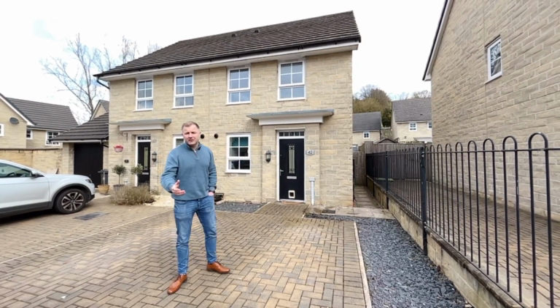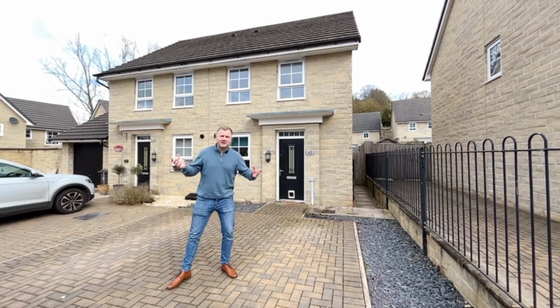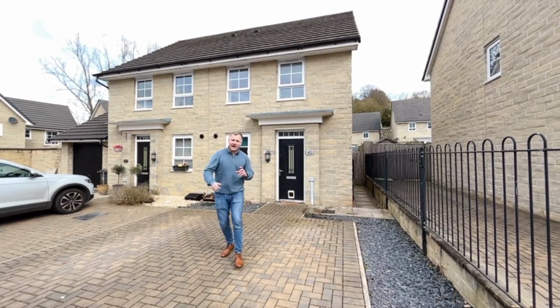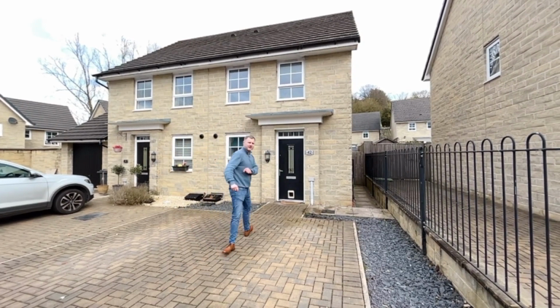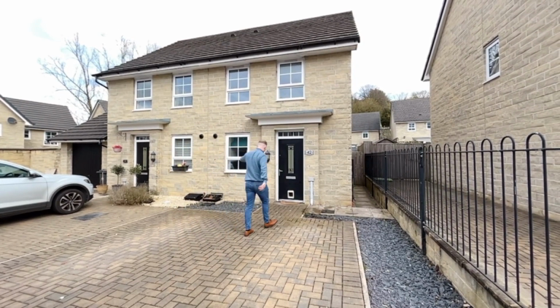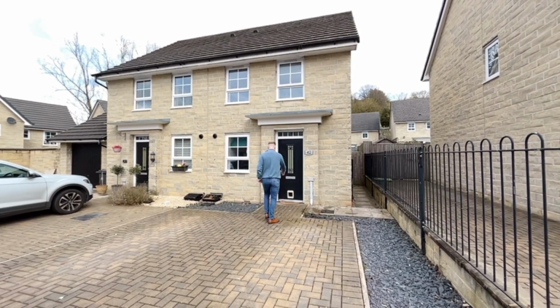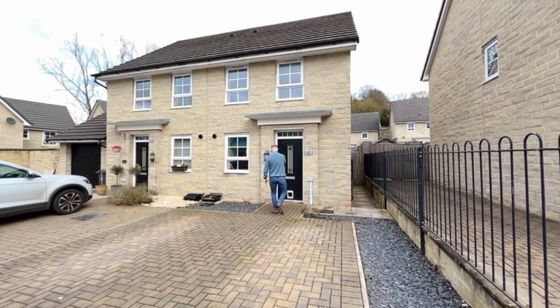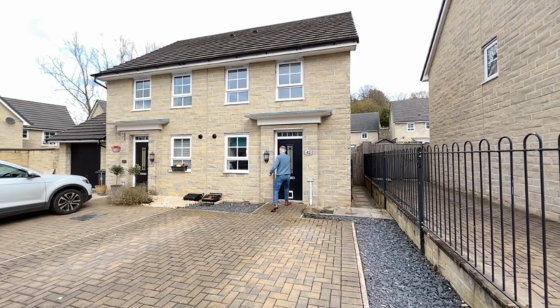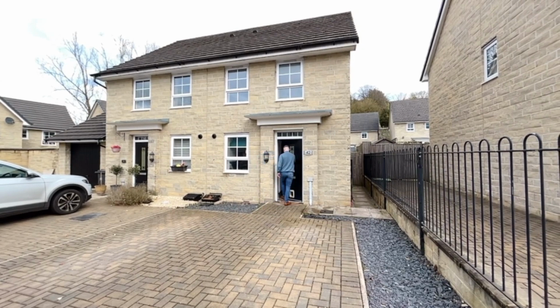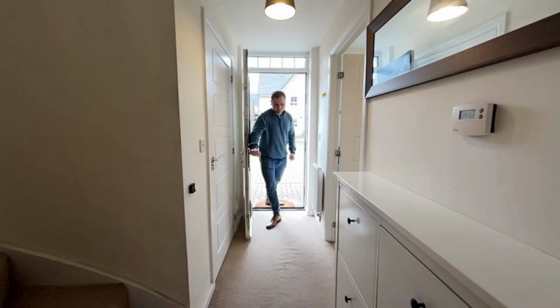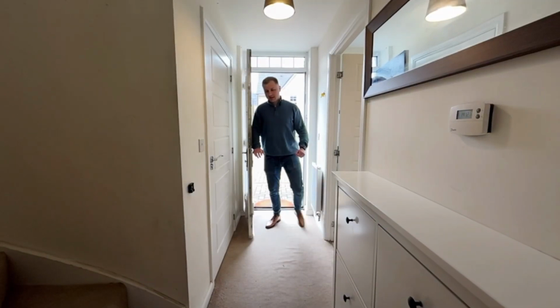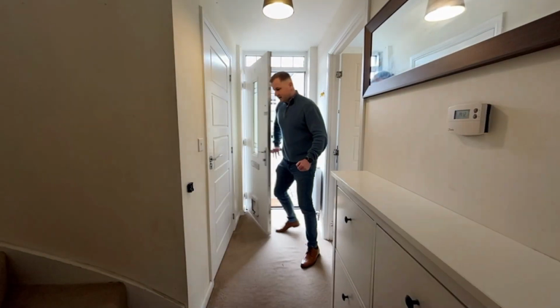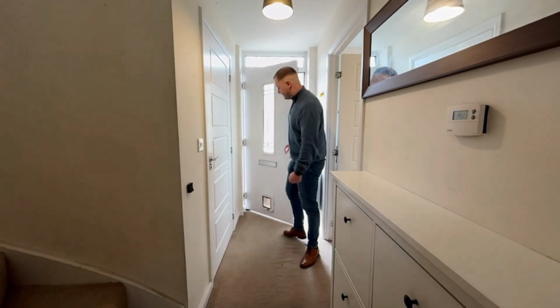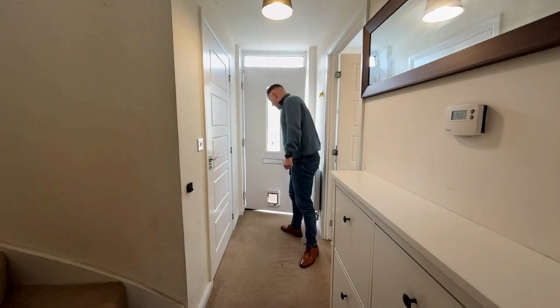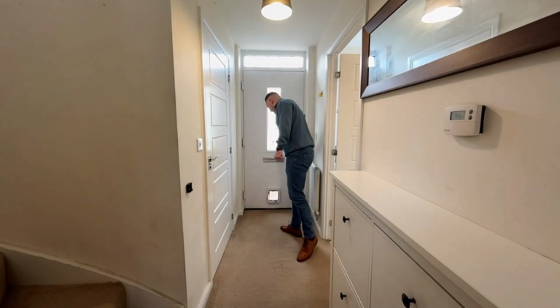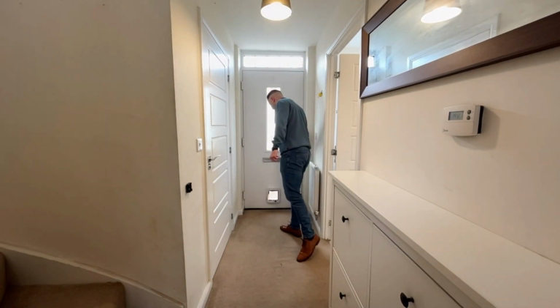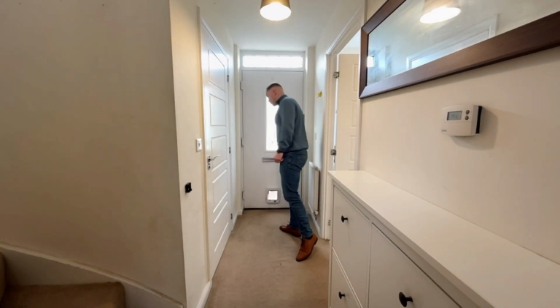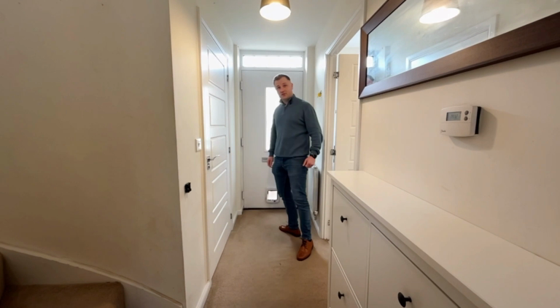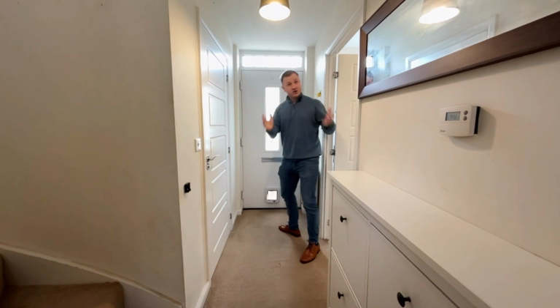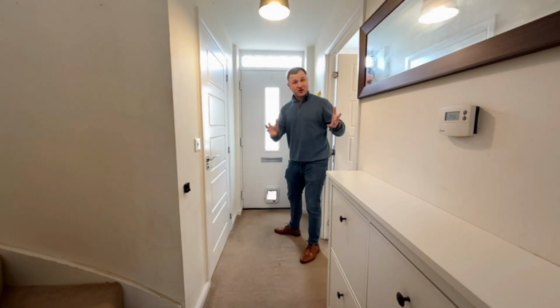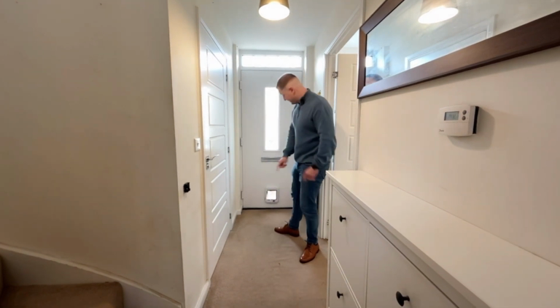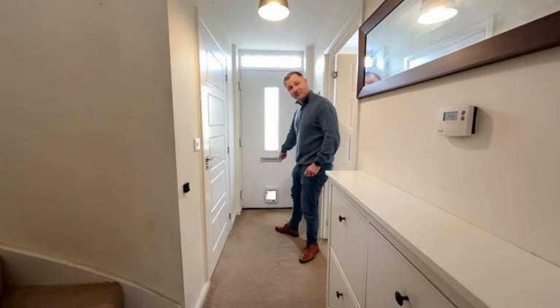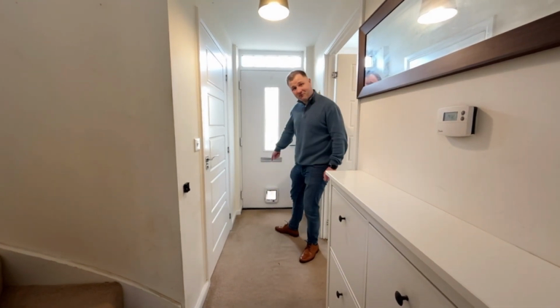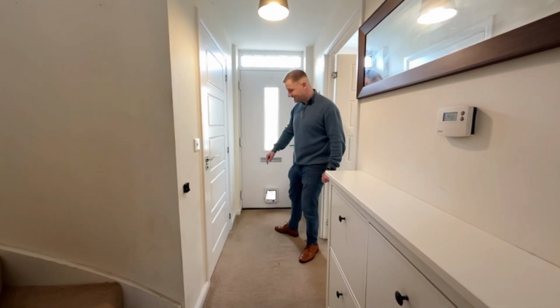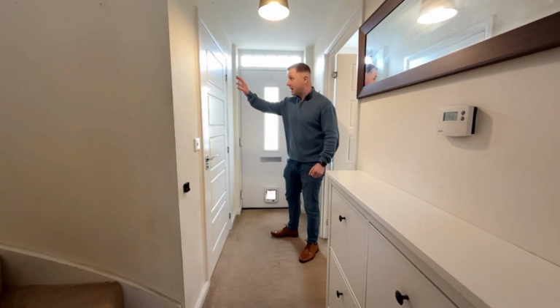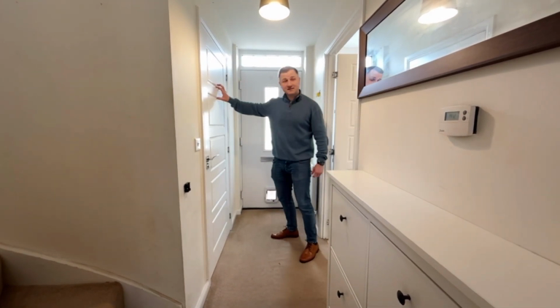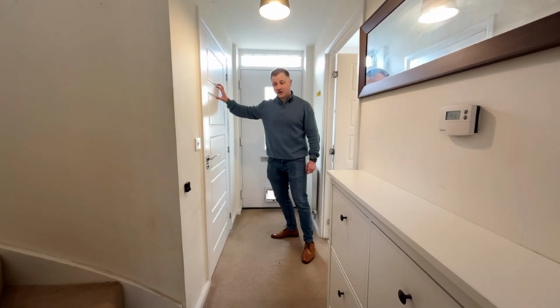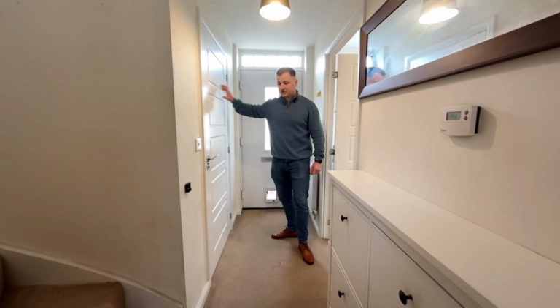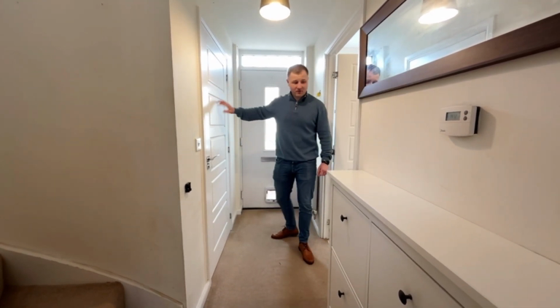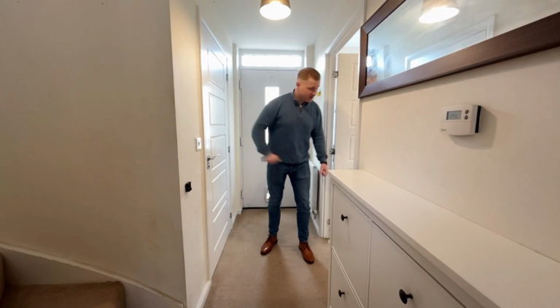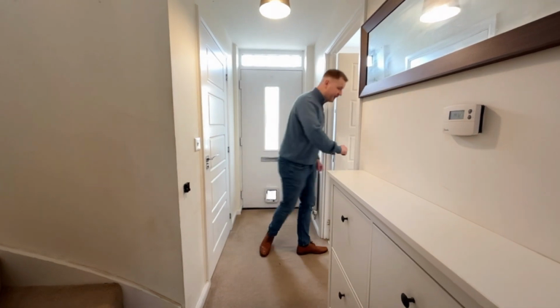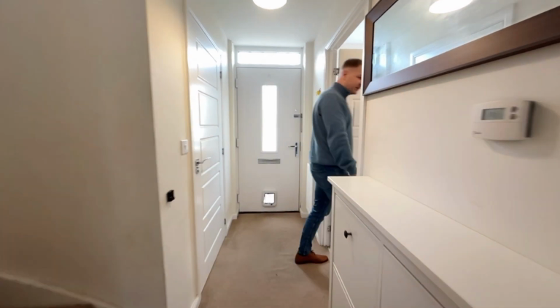Let's go and check inside. Here we are inside — good size front door. Great if you've got a cat, the cat flap's already in for you. Downstairs toilet just here on my right. Come on in to the kitchen.